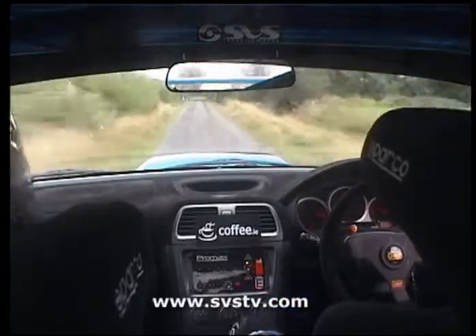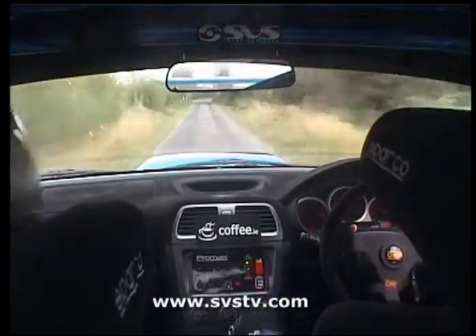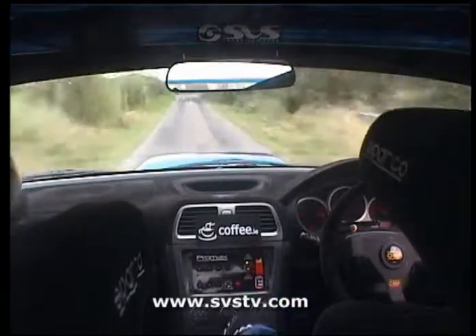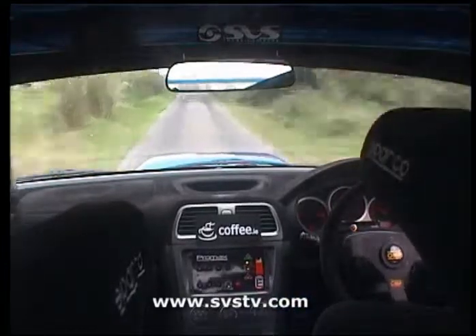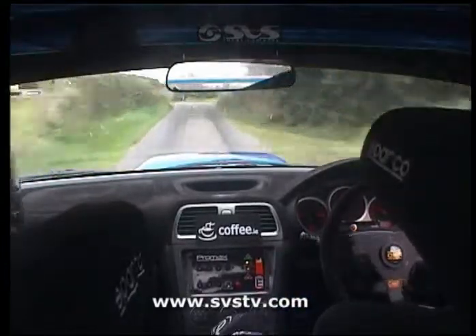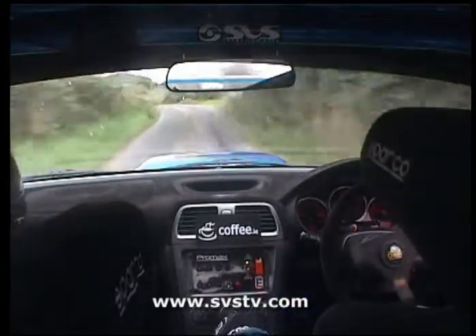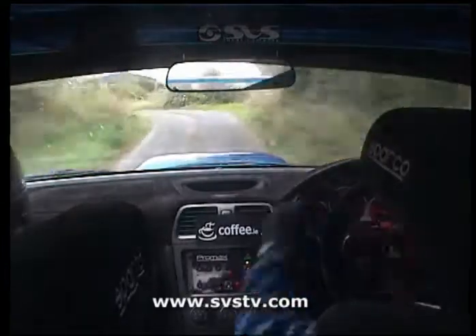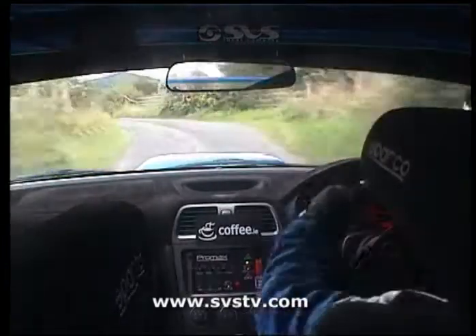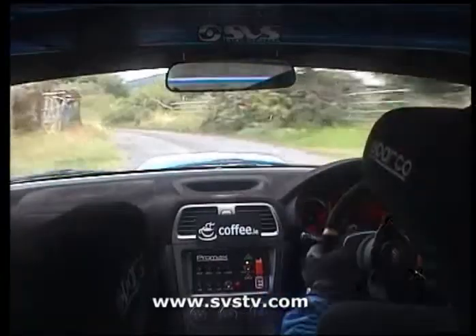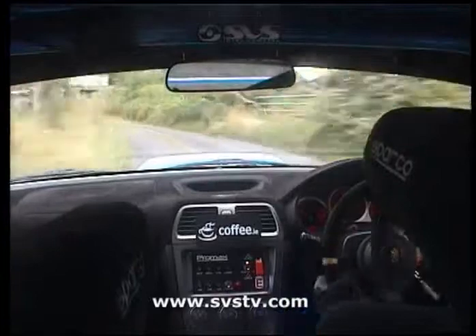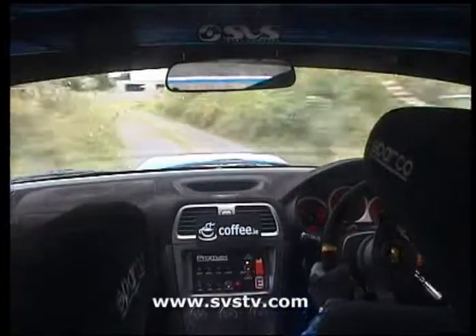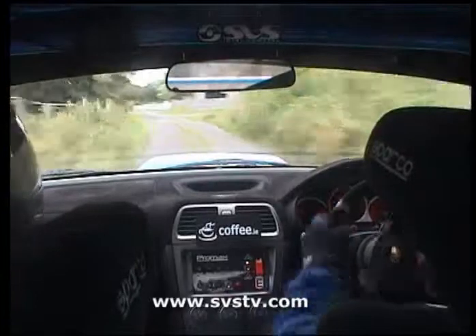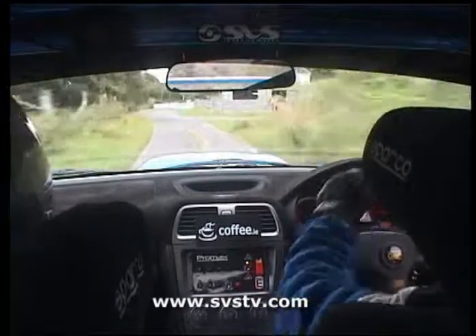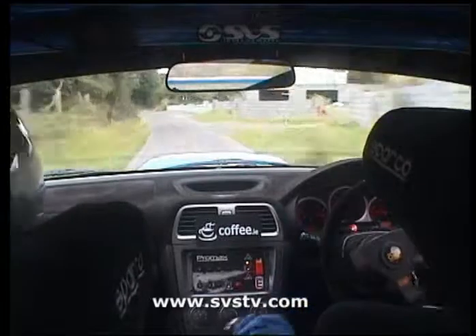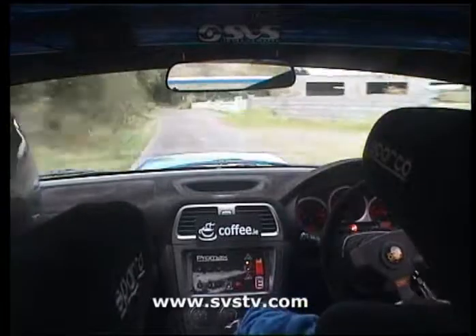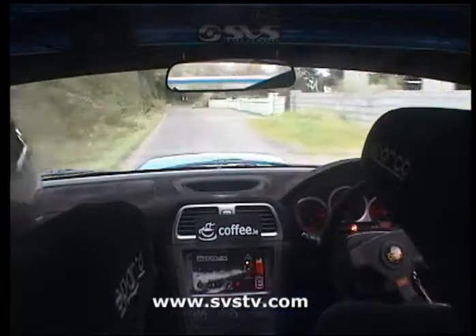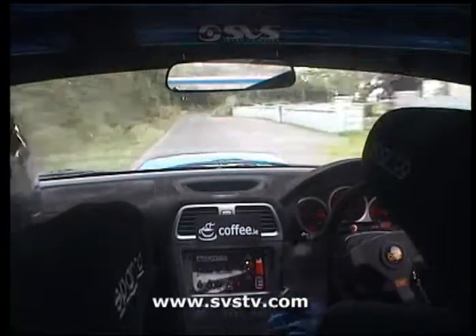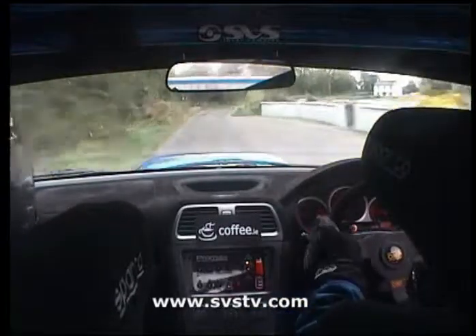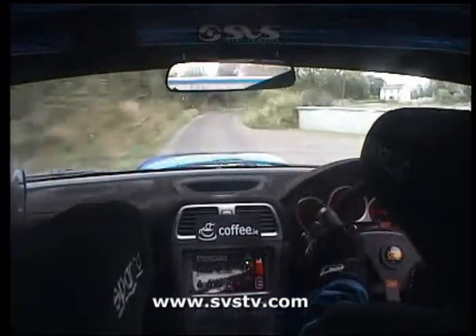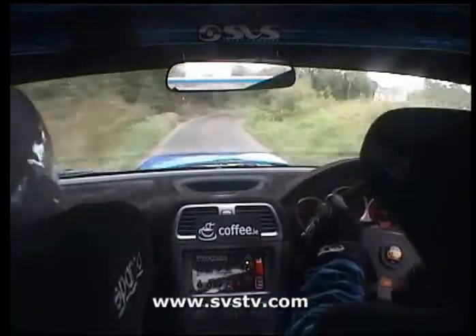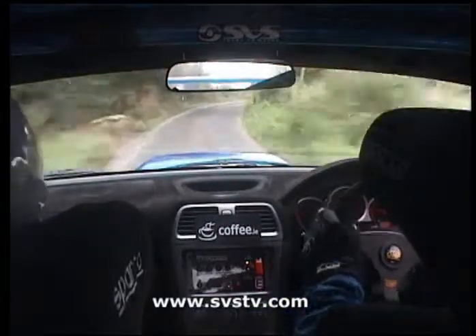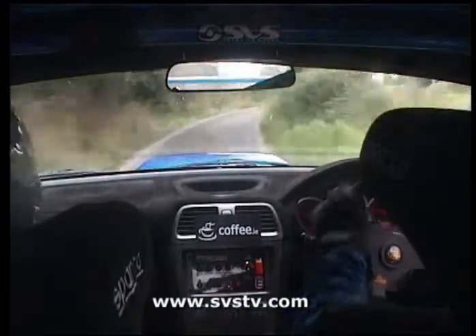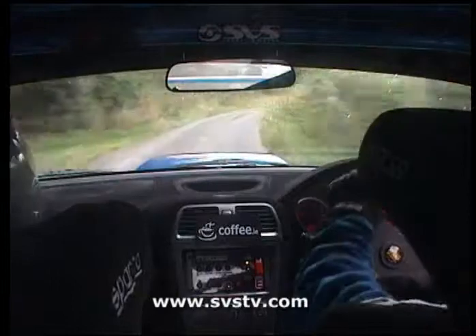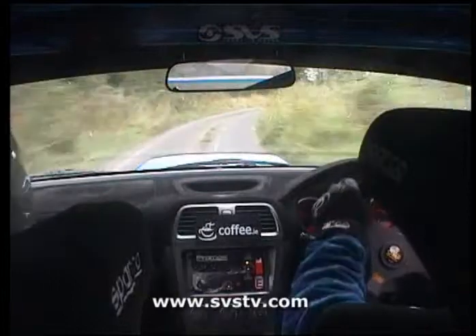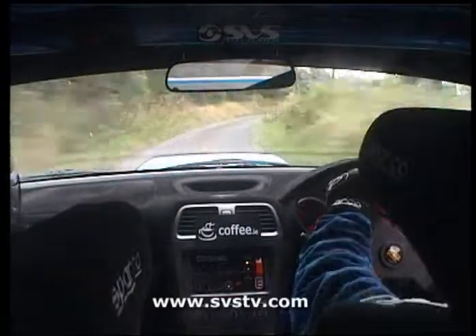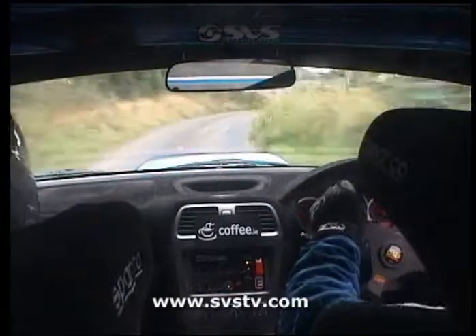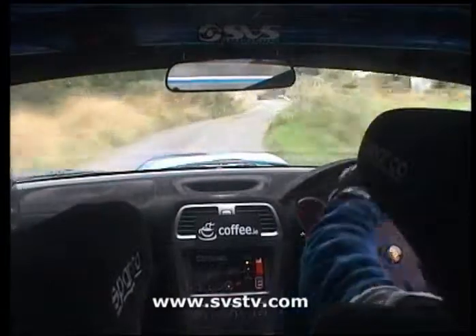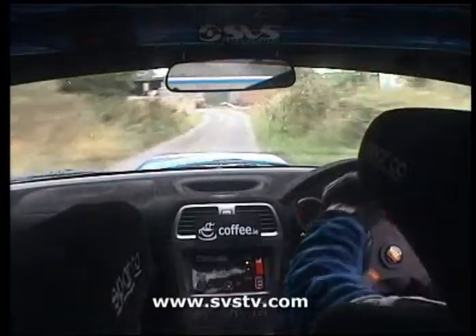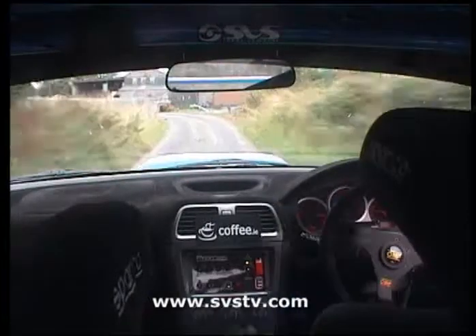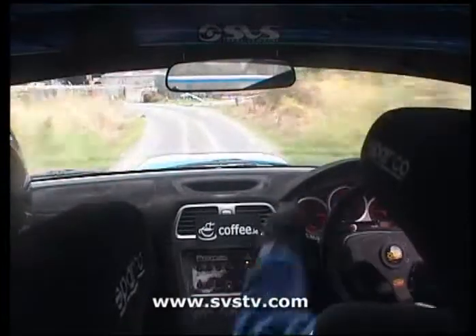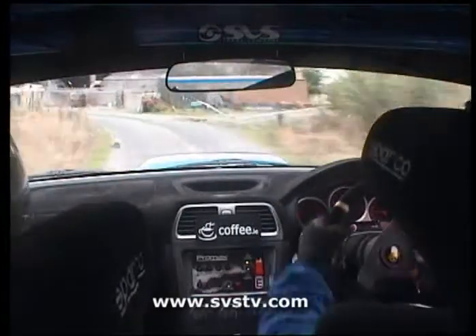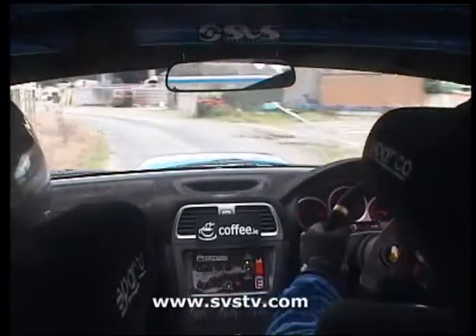Watch this, 4 left, 100, 3 right tightens slippy, and long 4 left slippy, slippy here, 150, 4 left slippy here, long, watch it, watch it, 150.